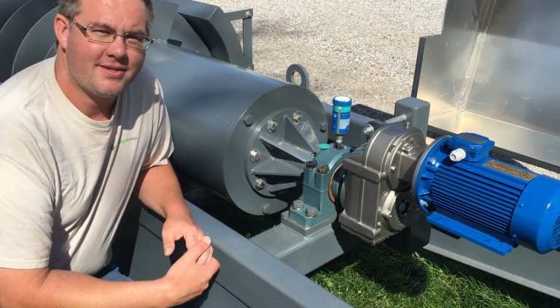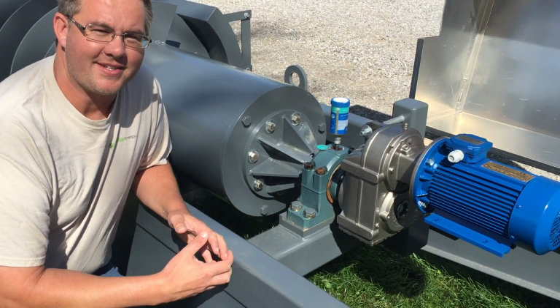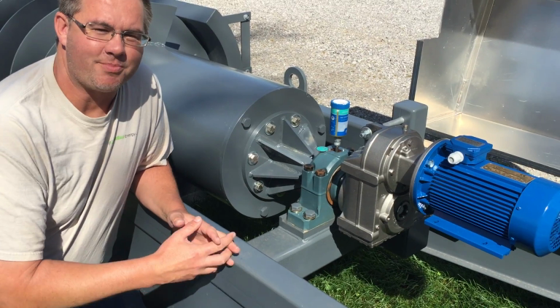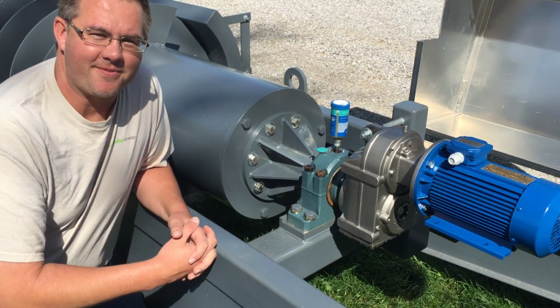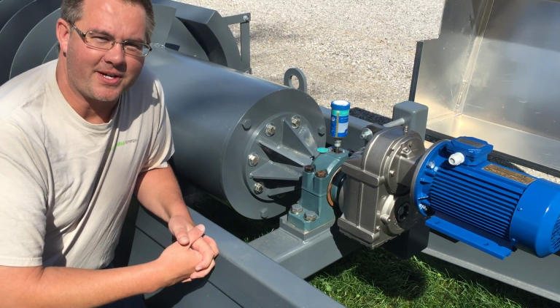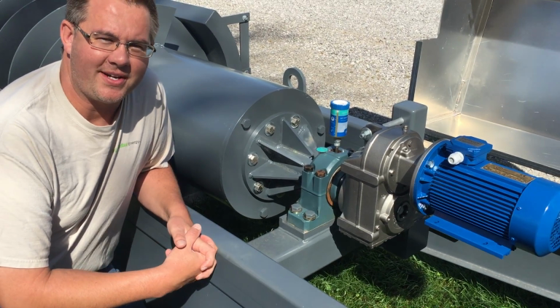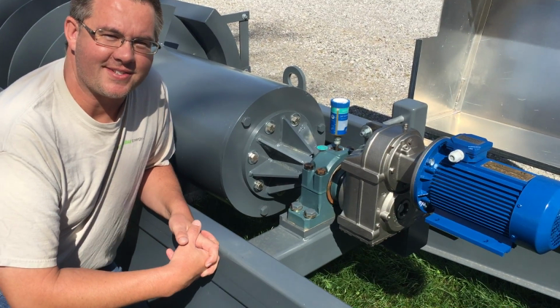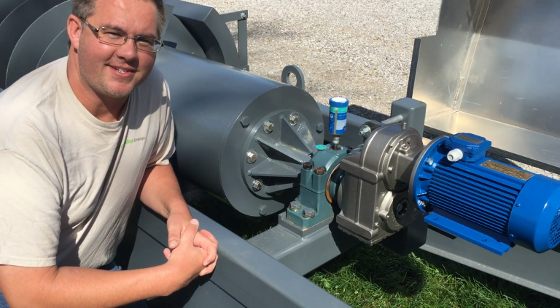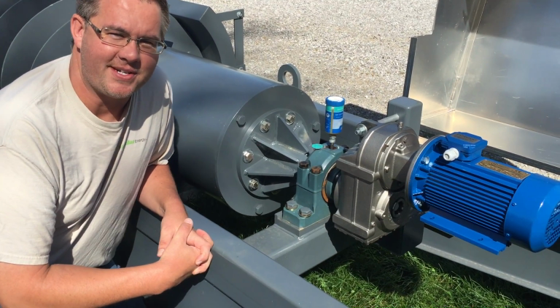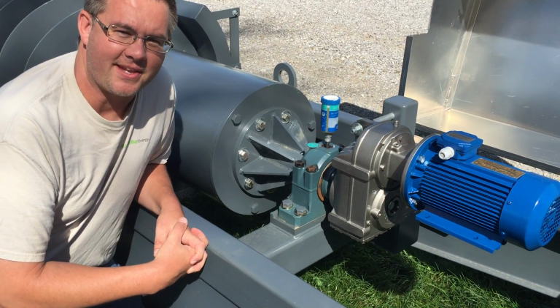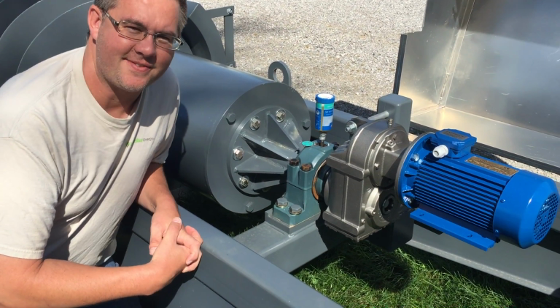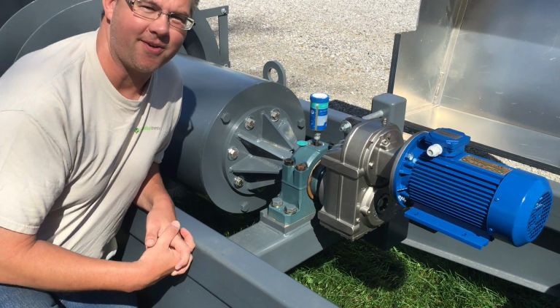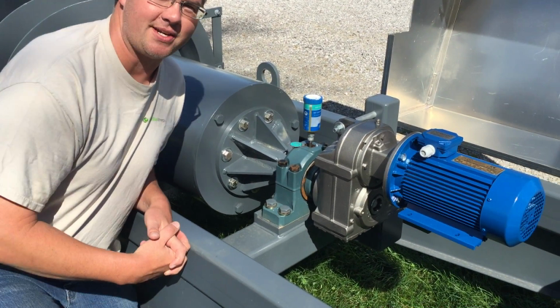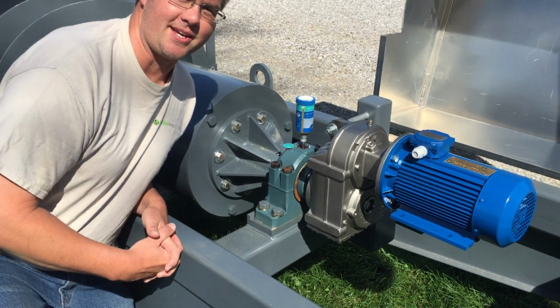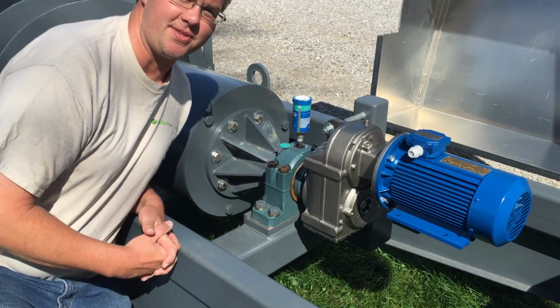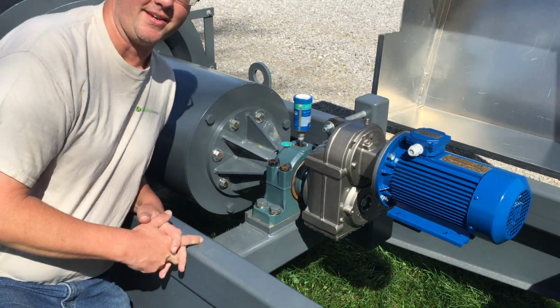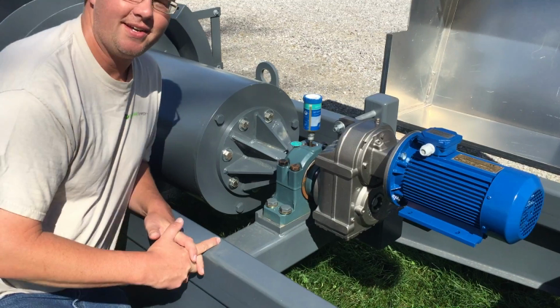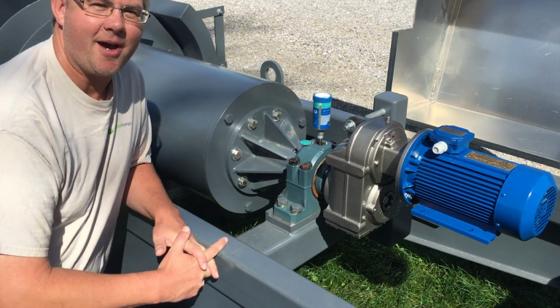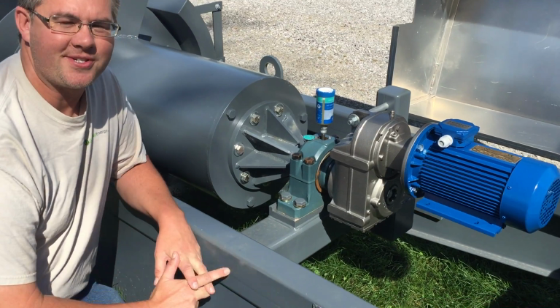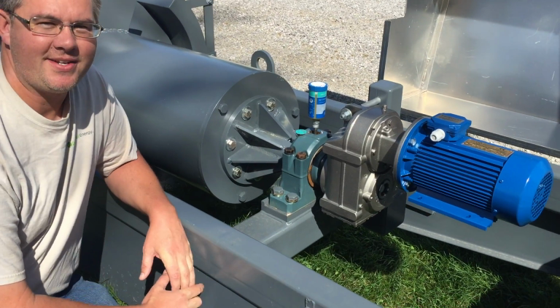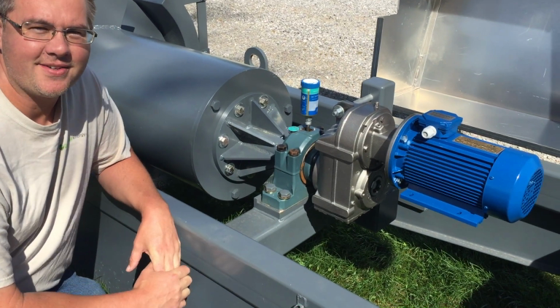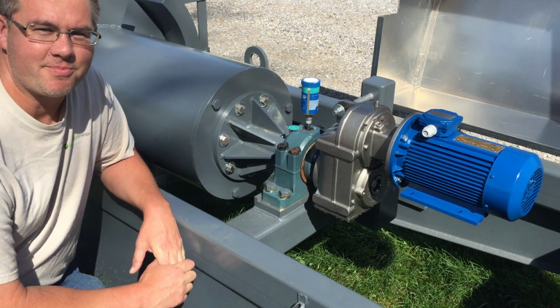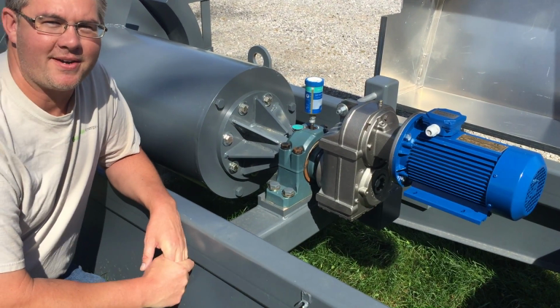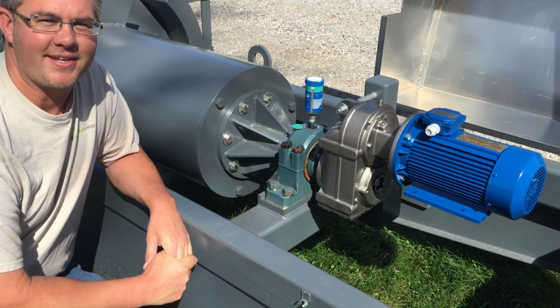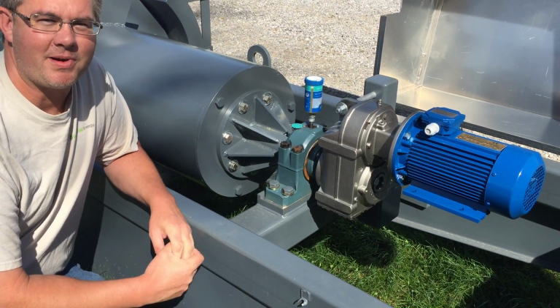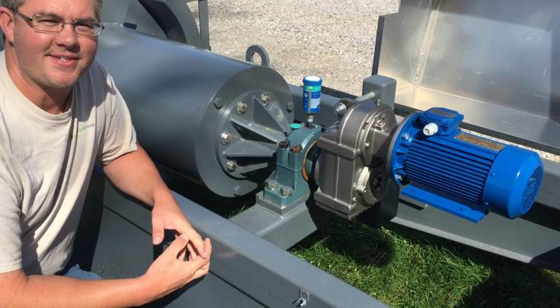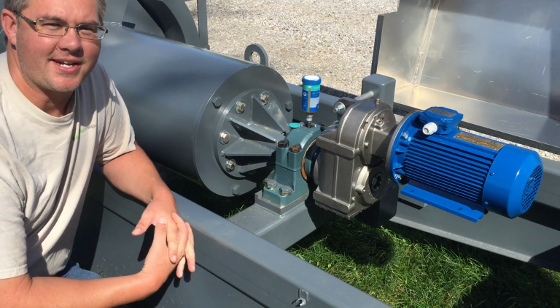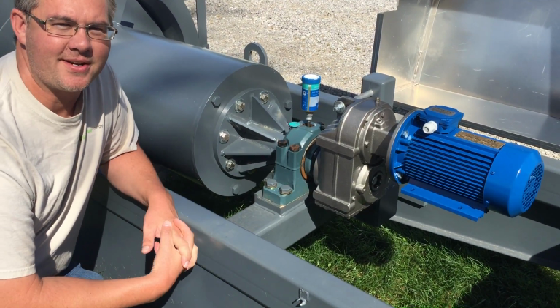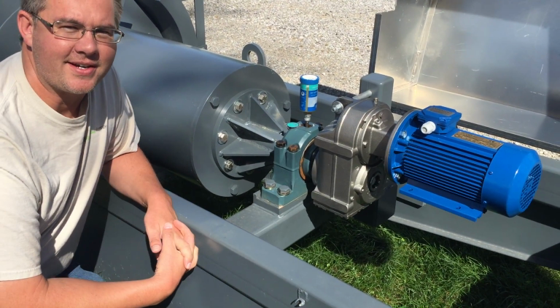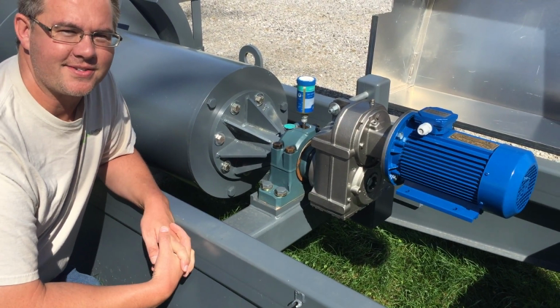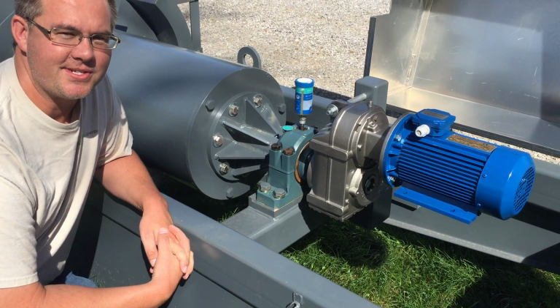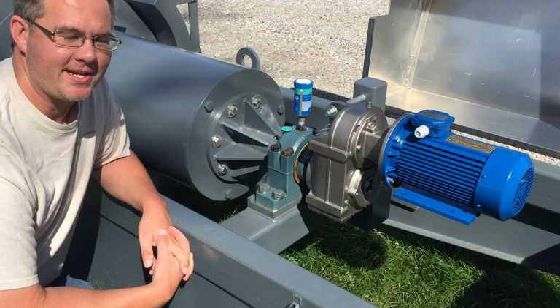This is Brian from Greenbug and this is a continuation of the last video. I'm going to talk about the upper spindle, the upper bearing, the gearbox and the generator on a screw generator.